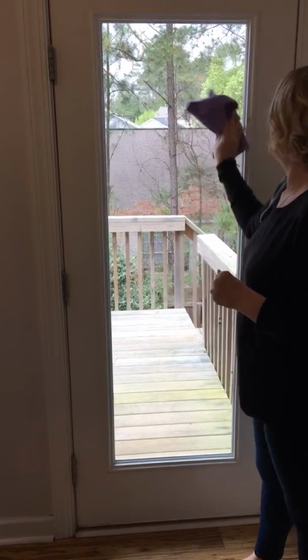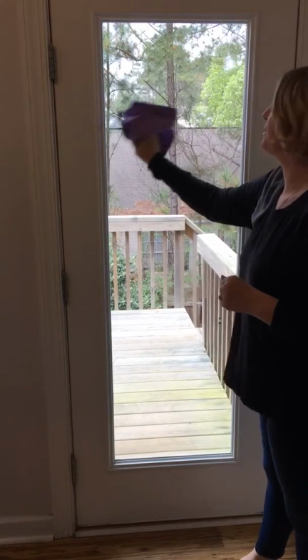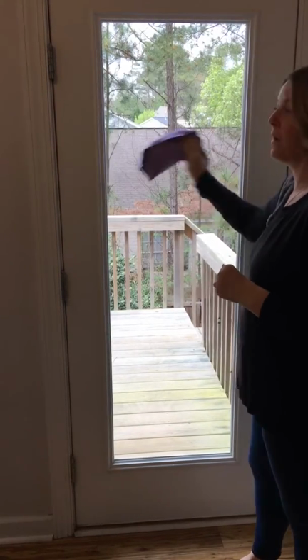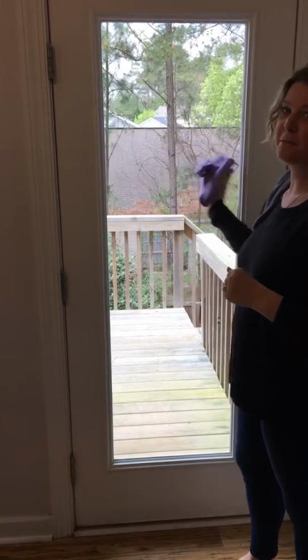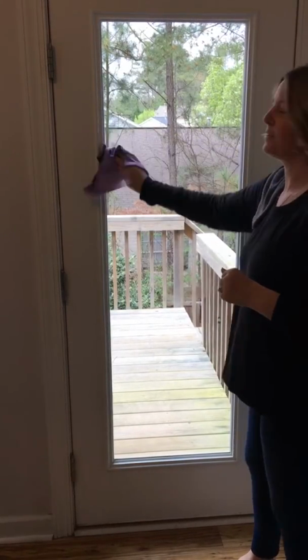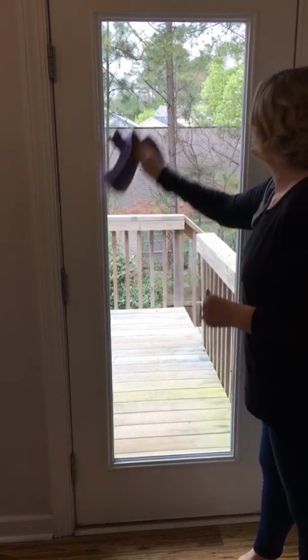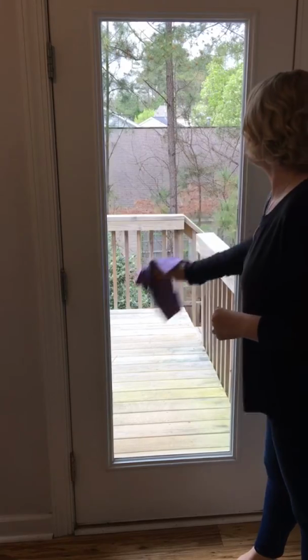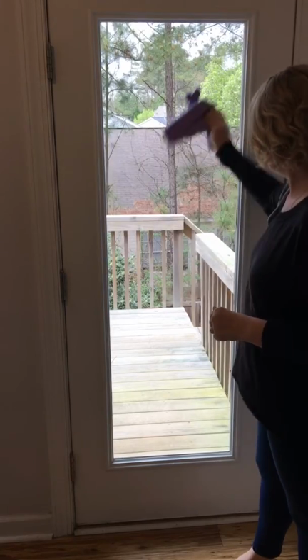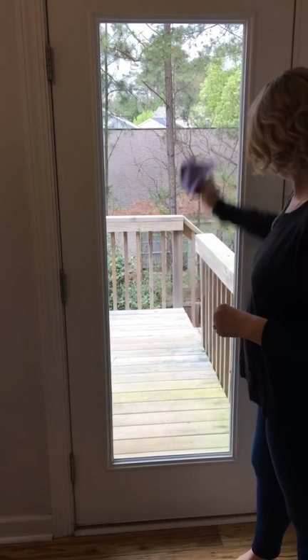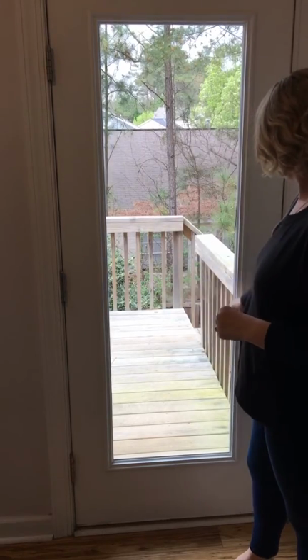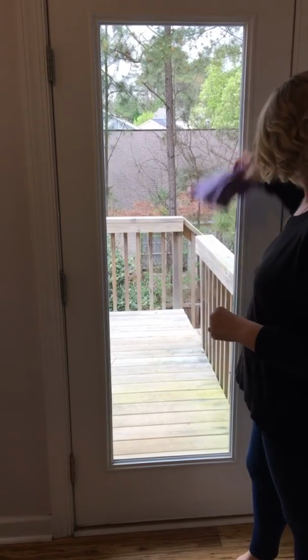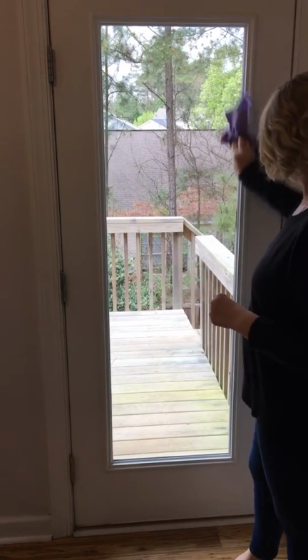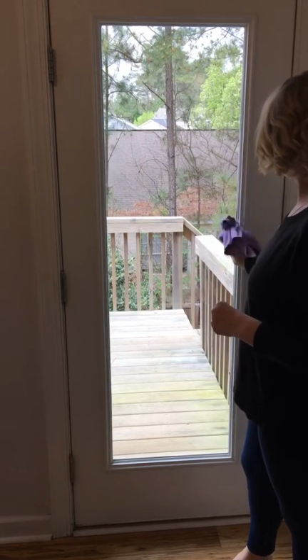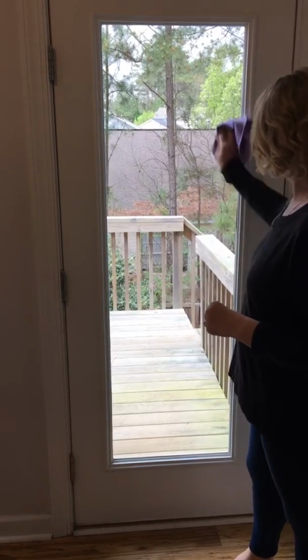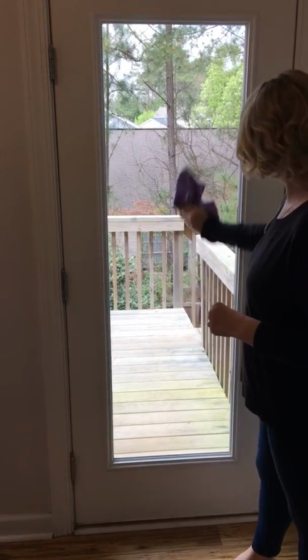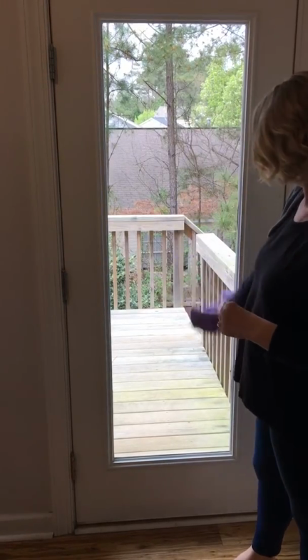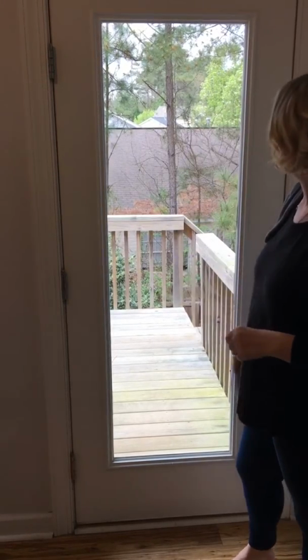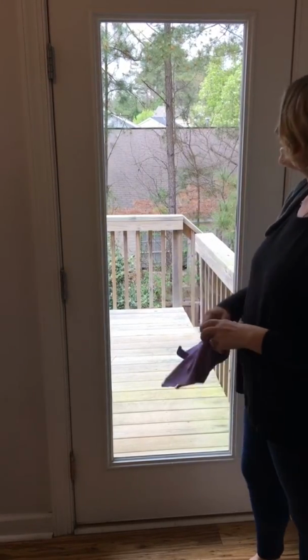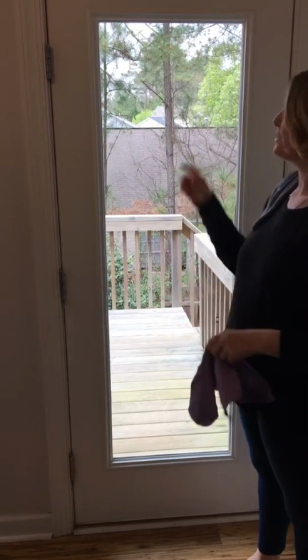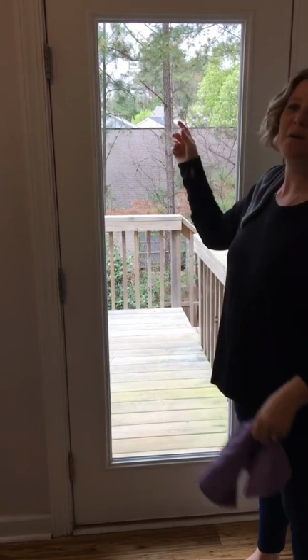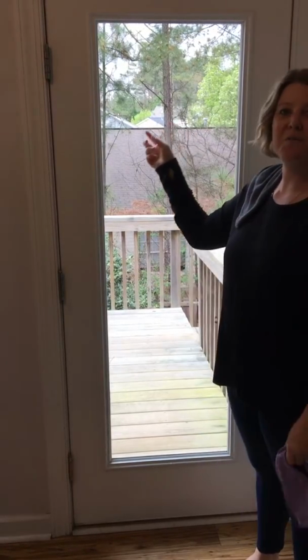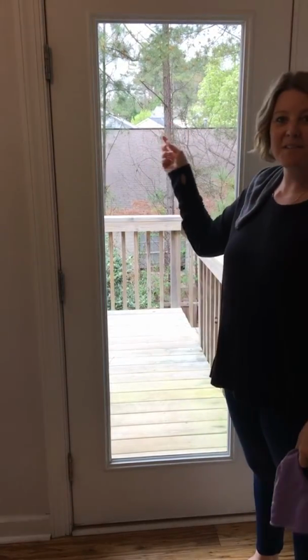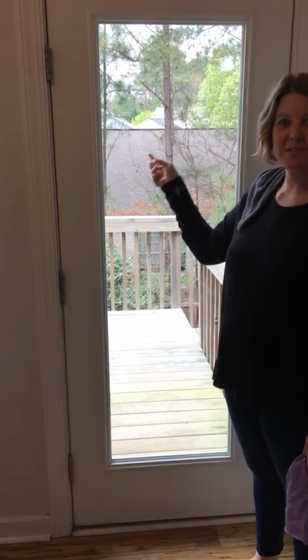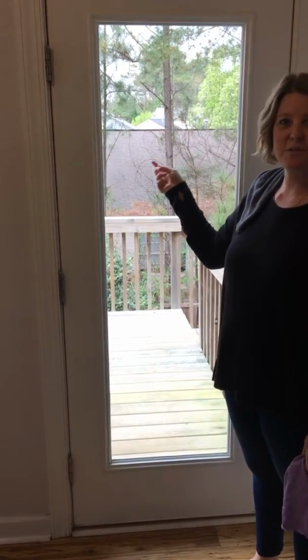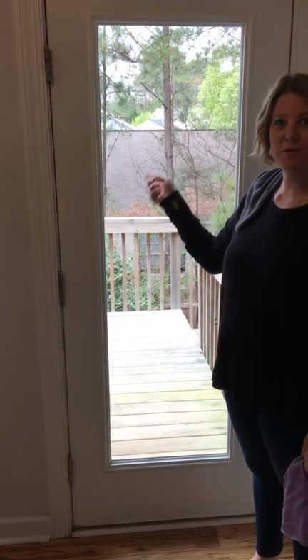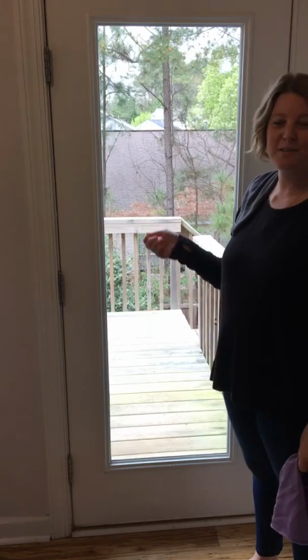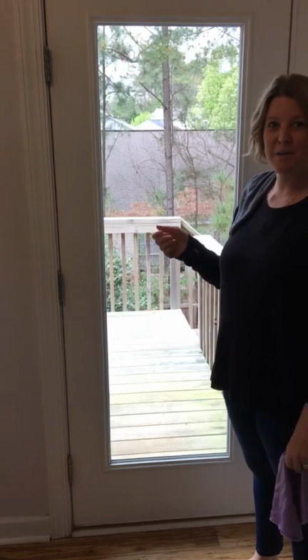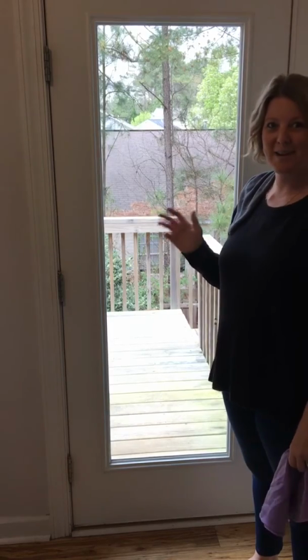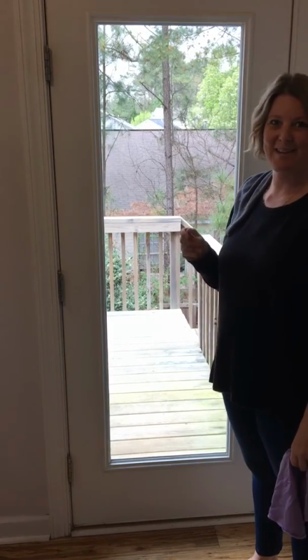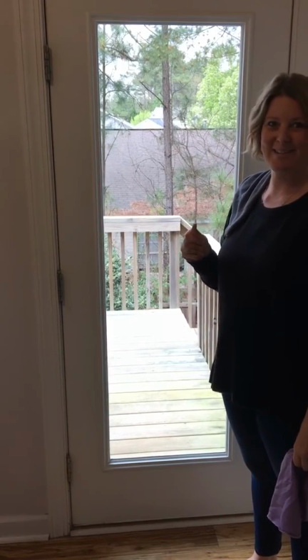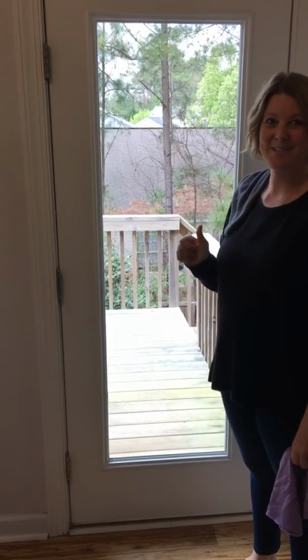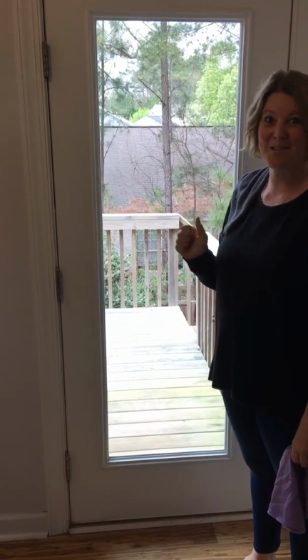And you can go any which direction you want to go. Do you guys see how easy that is? And so now if you feel this, there's no greasy grime or anything on it. It's awesome.